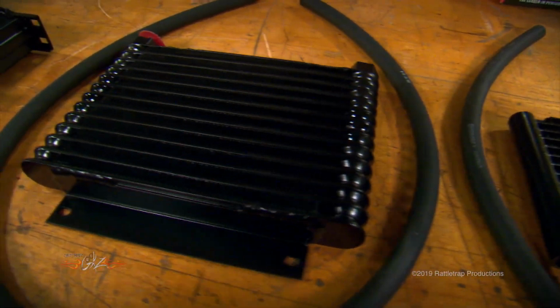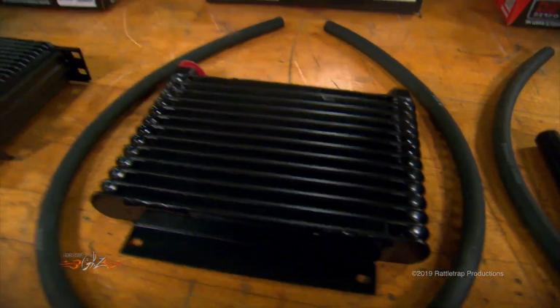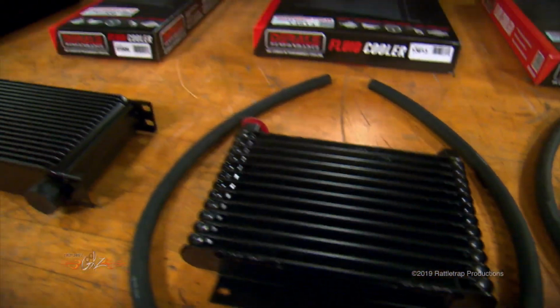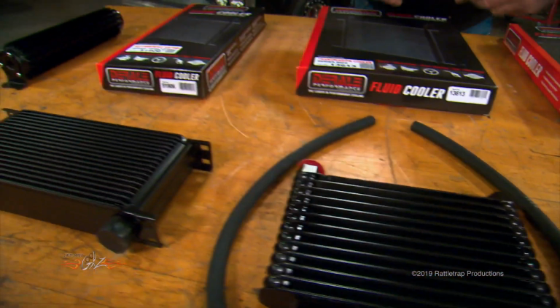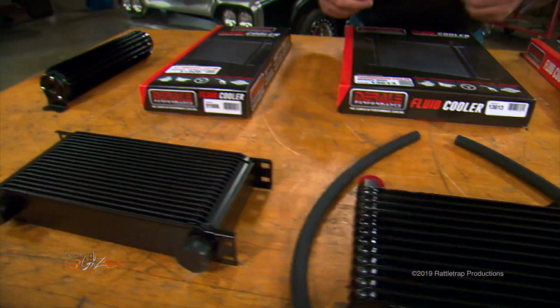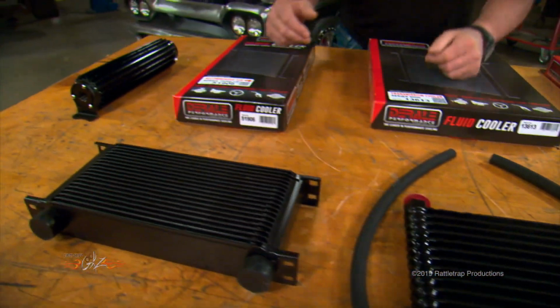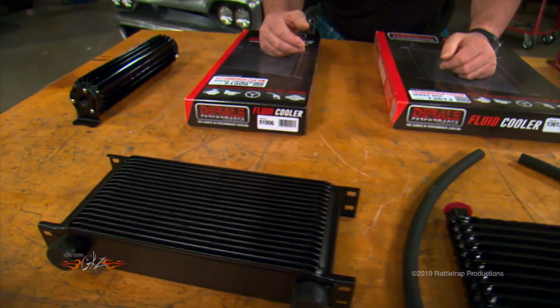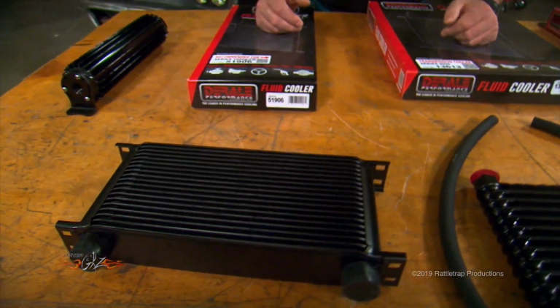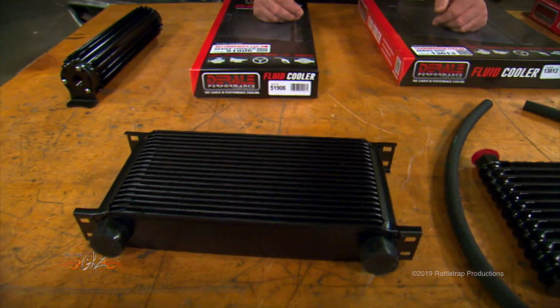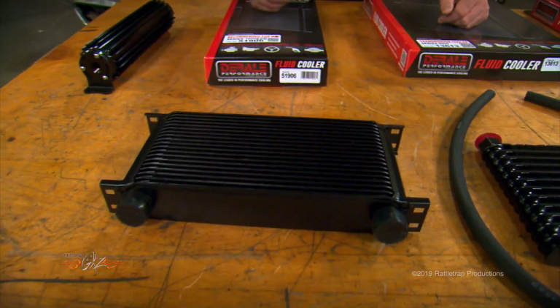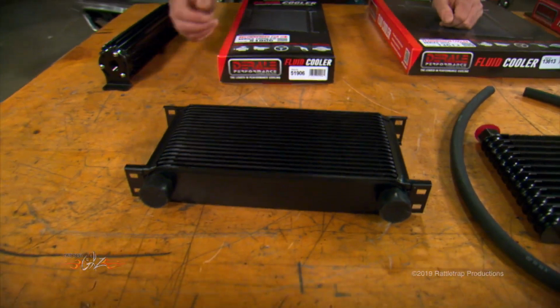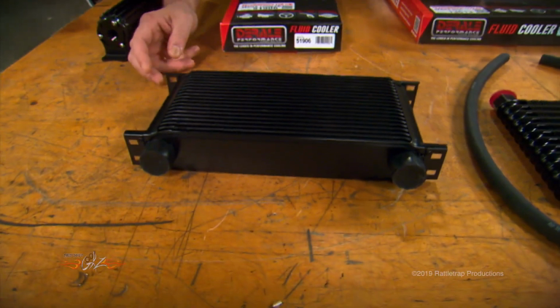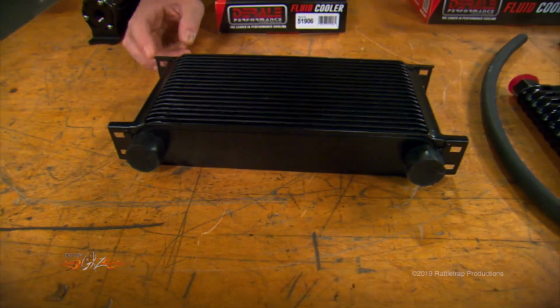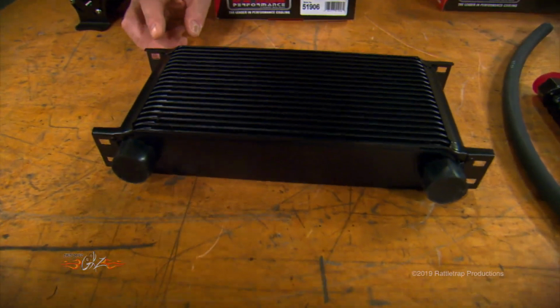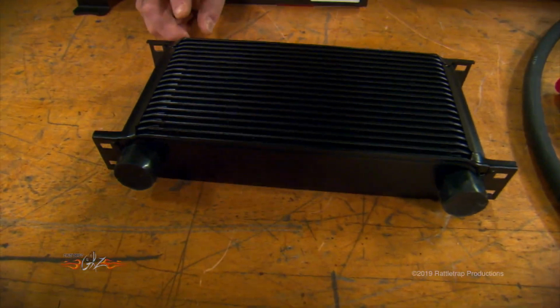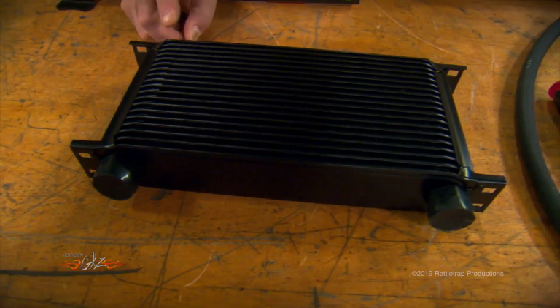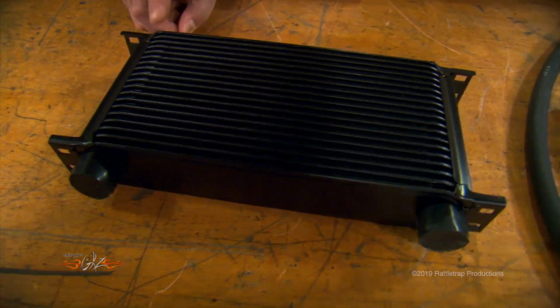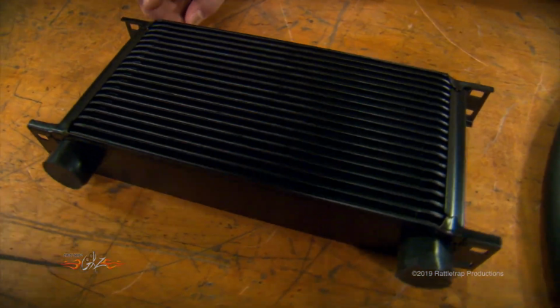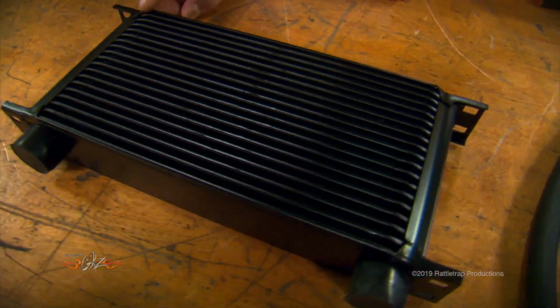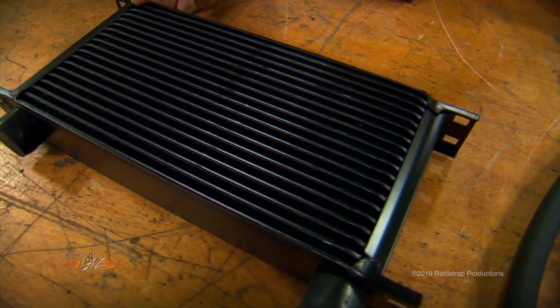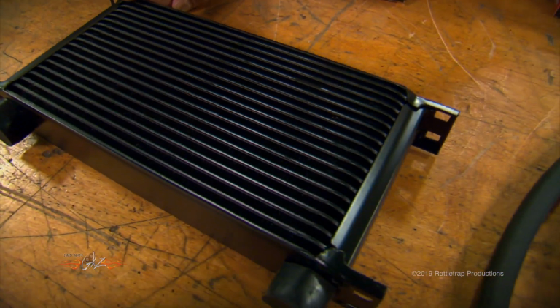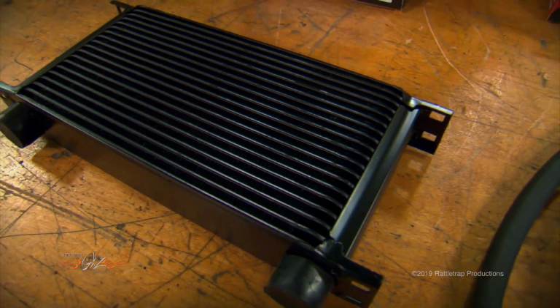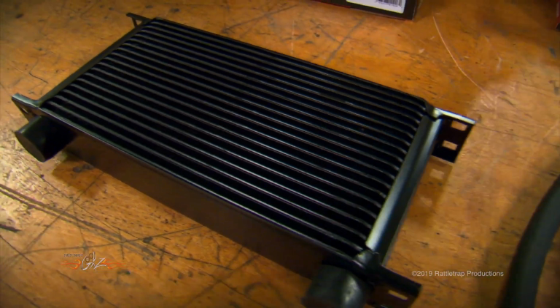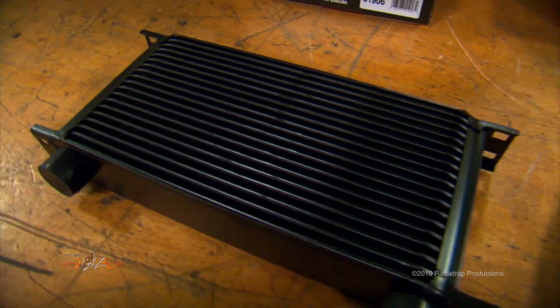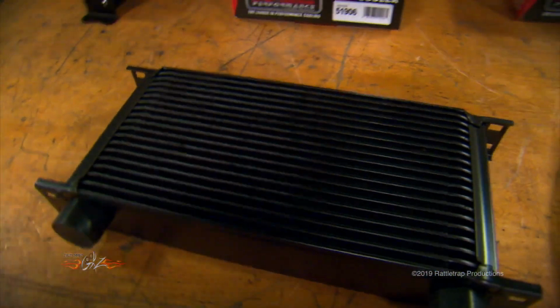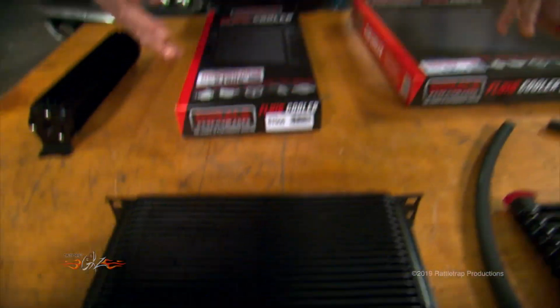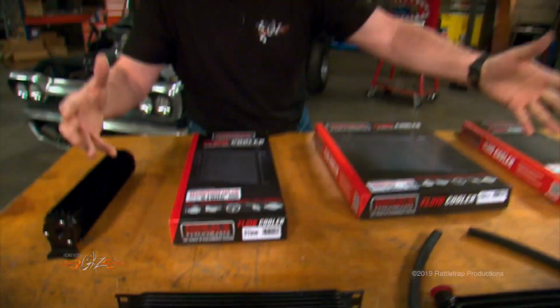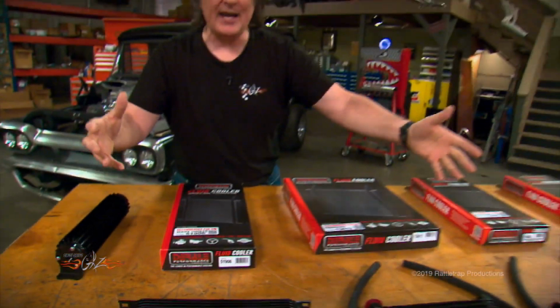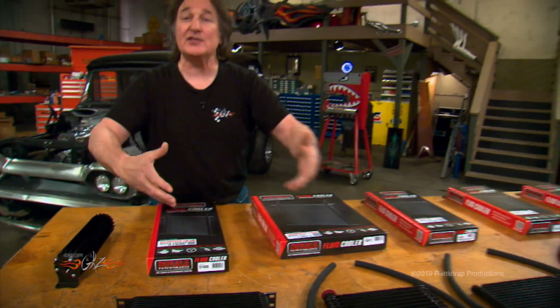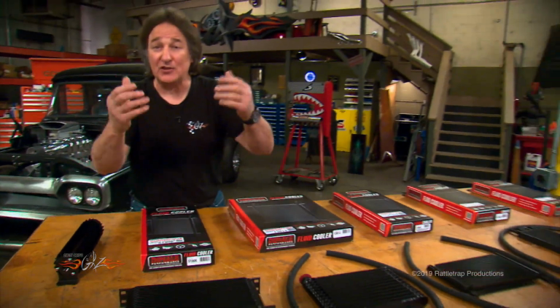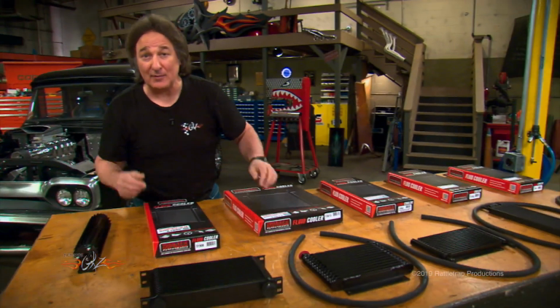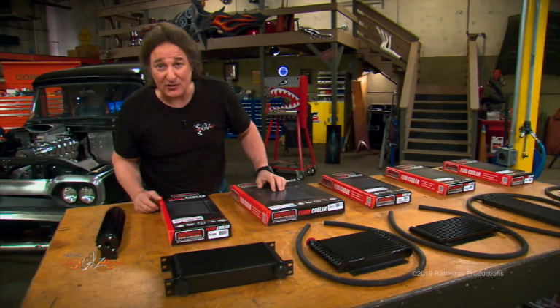And then if you want to step up to the really good stuff, you have the 10,000 series stacked plate cooler. And of course, you can get these in all kinds of different sizes to fit your application.